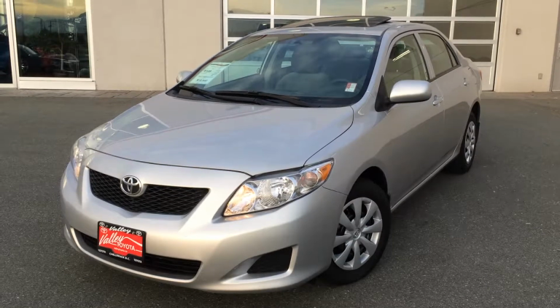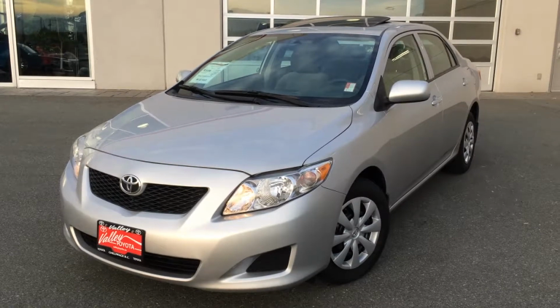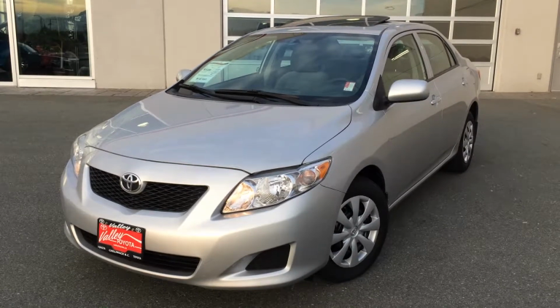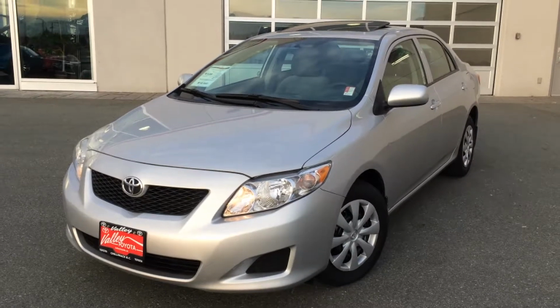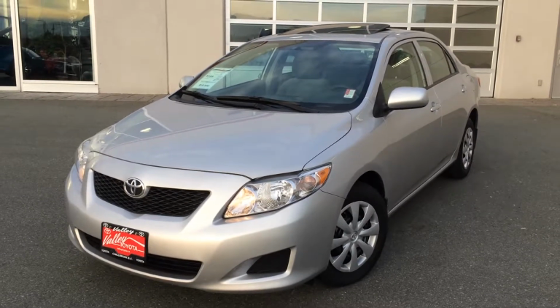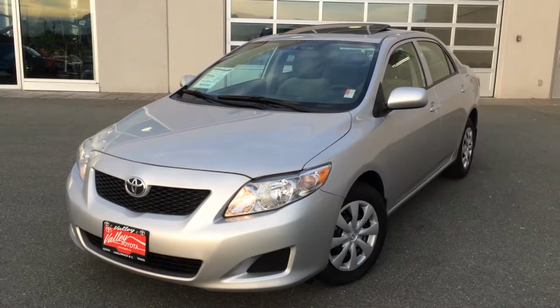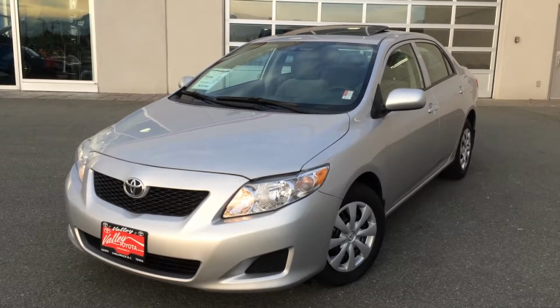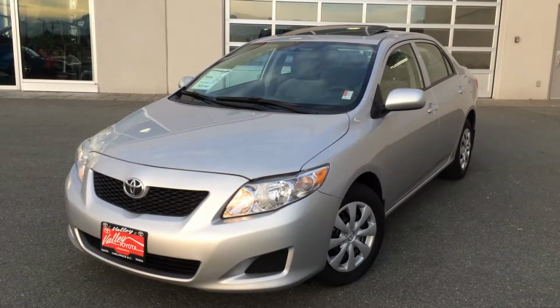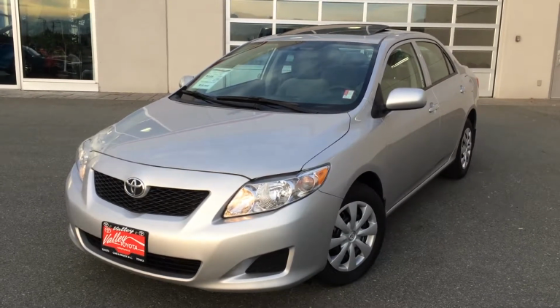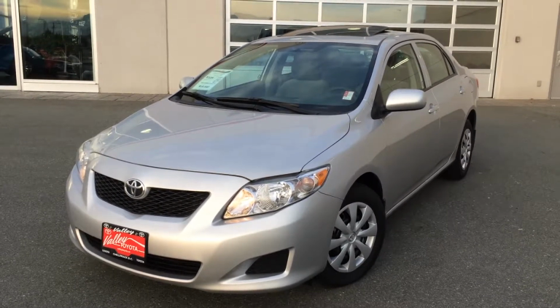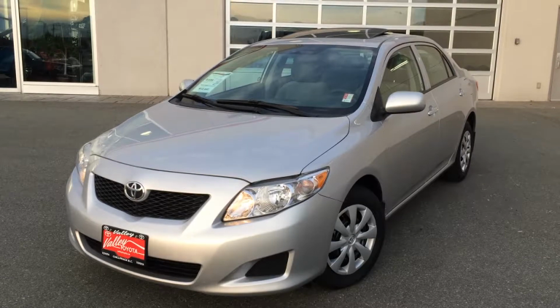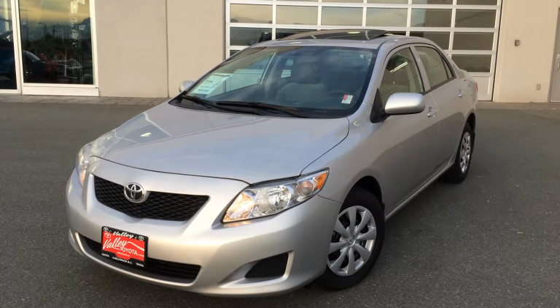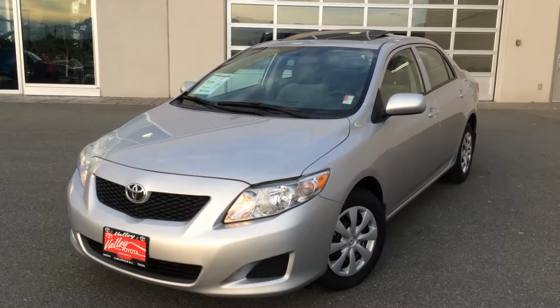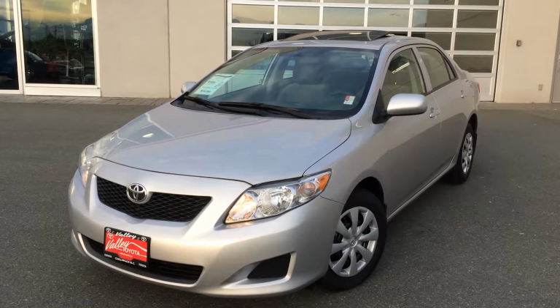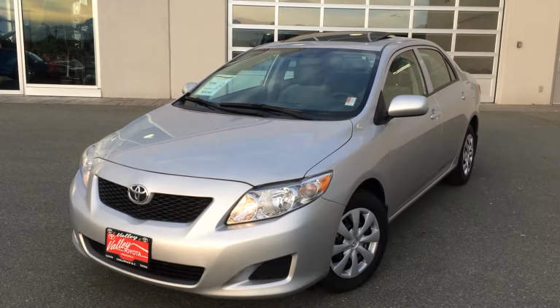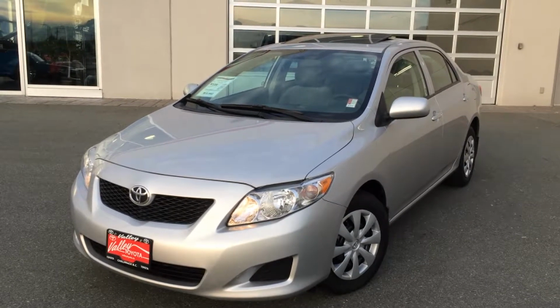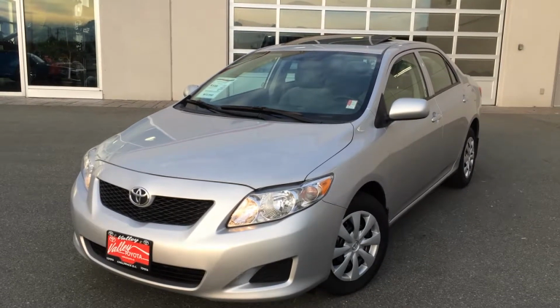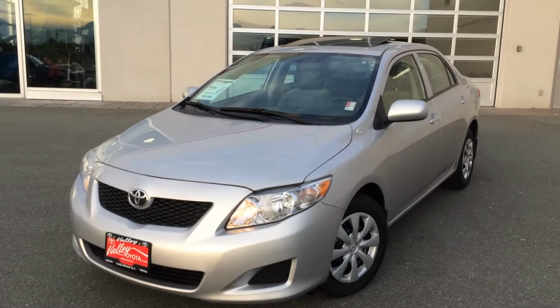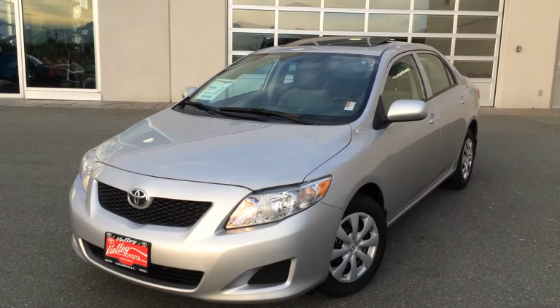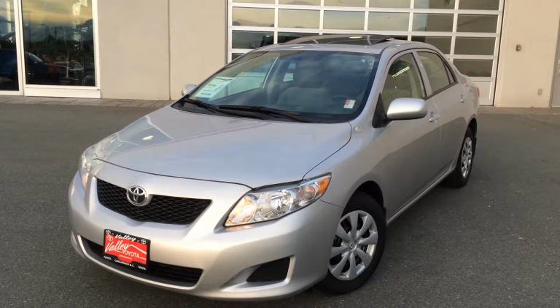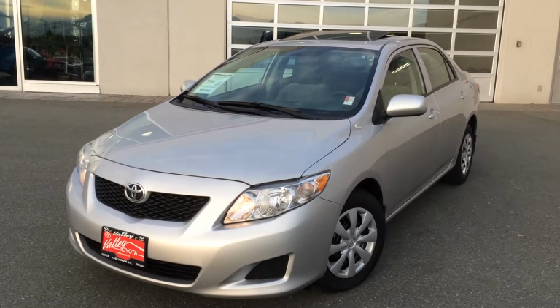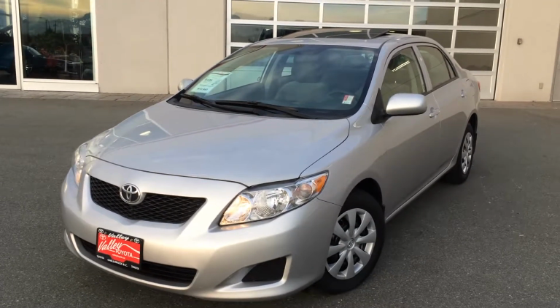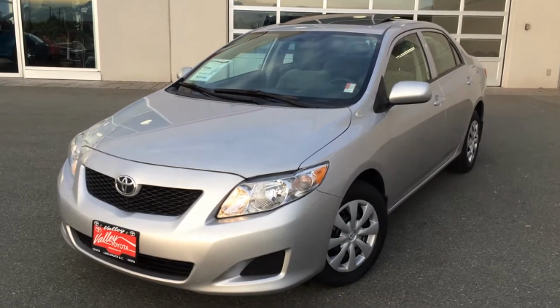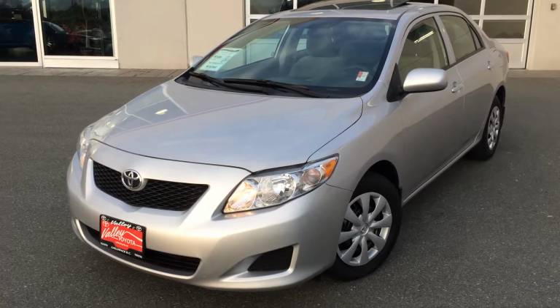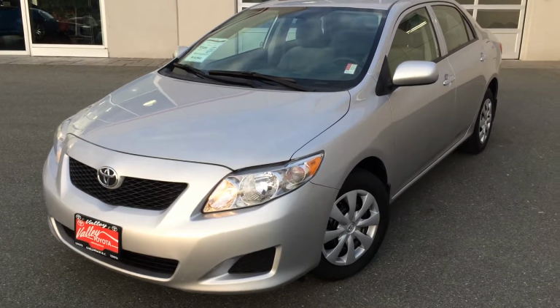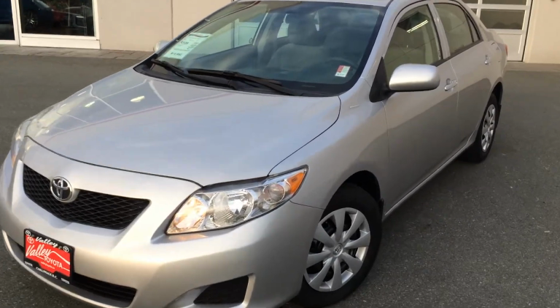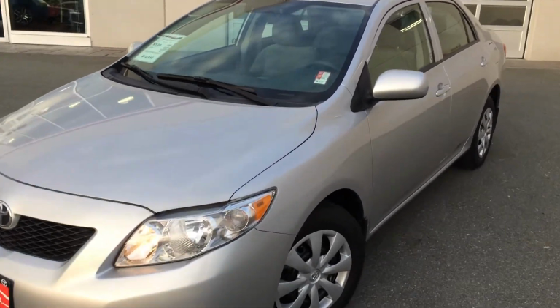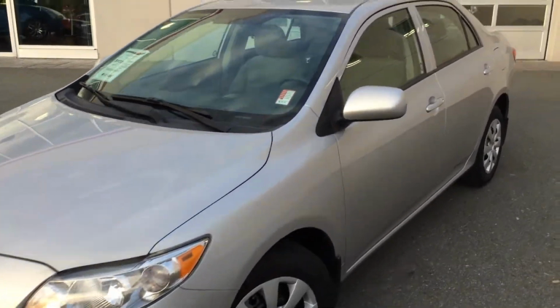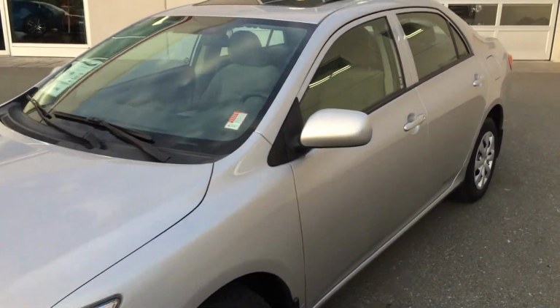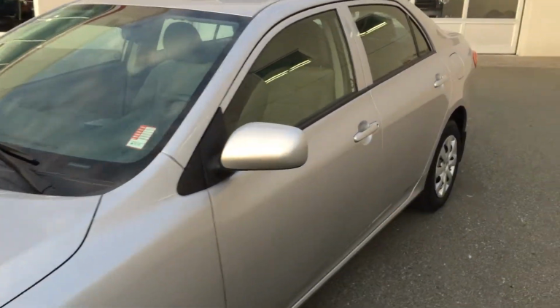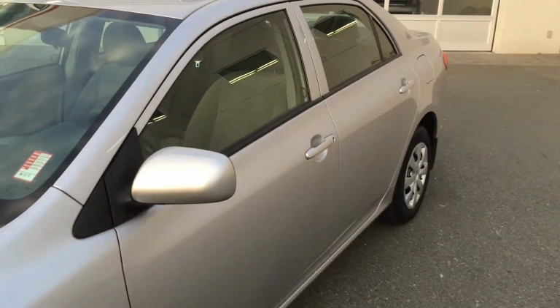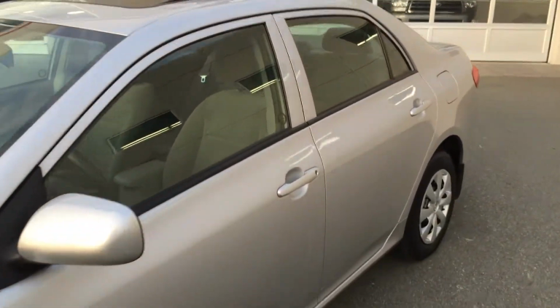Welcome to Valletoyota.ca. You're having a look at a 2009 Toyota Corolla CE, stock number 14646B. This is a new arrival here at Valle Toyota Scion in Chilliwack, BC.